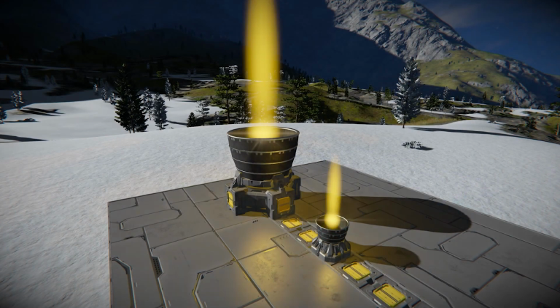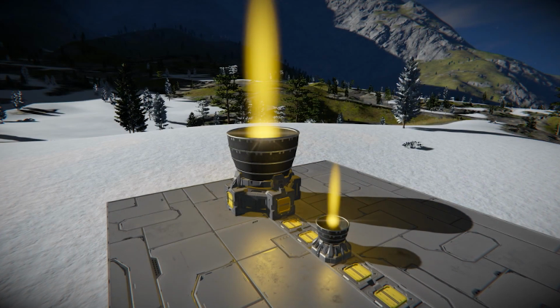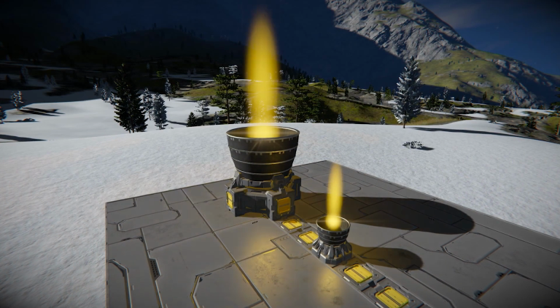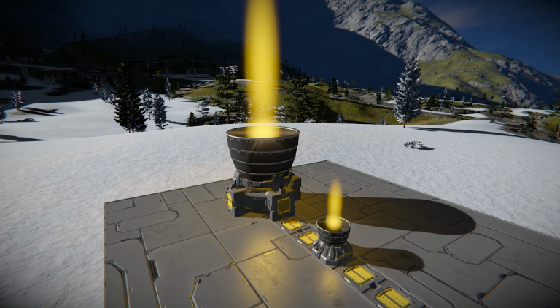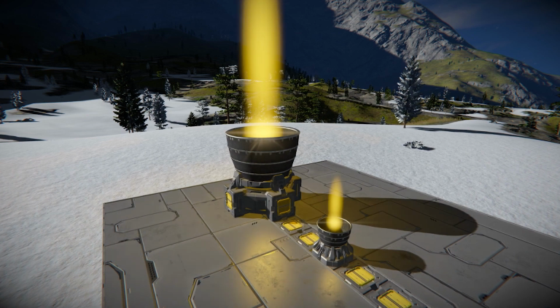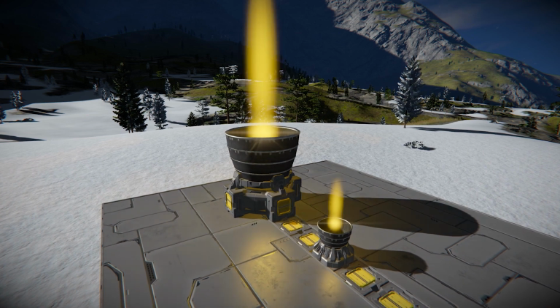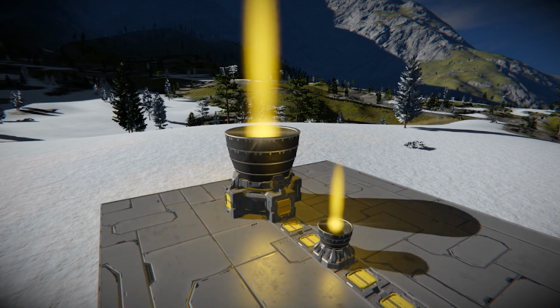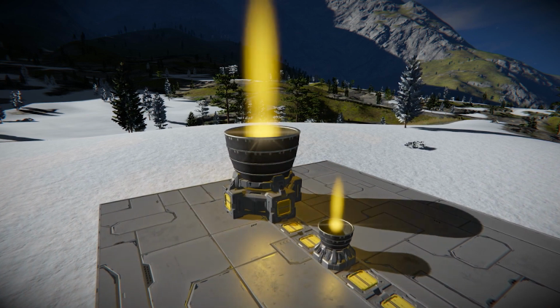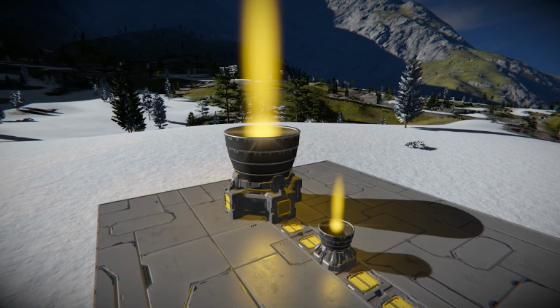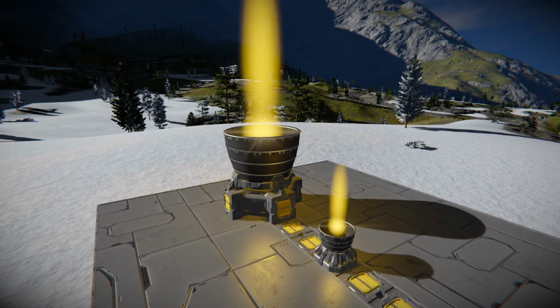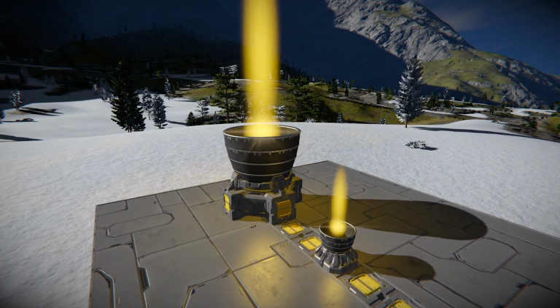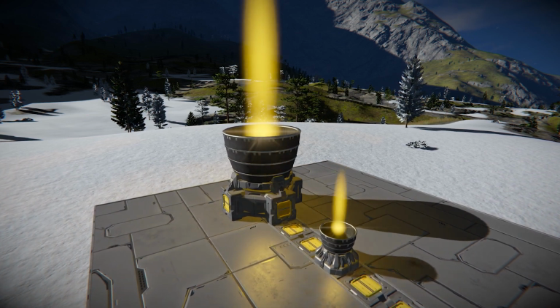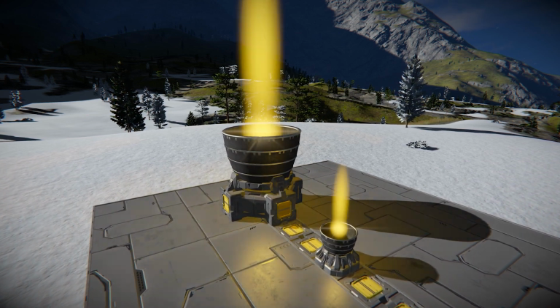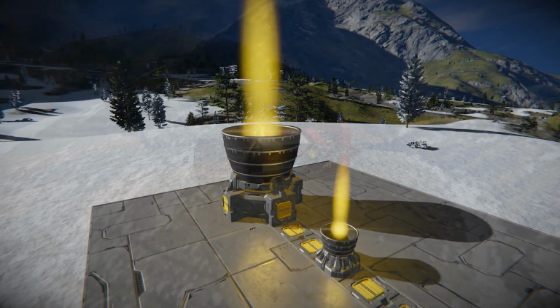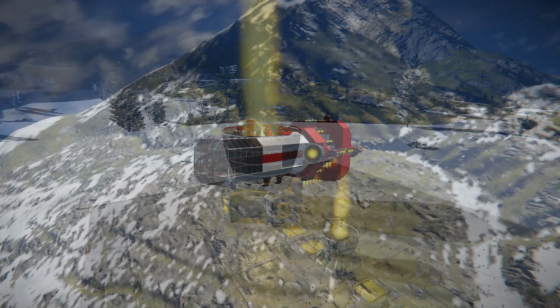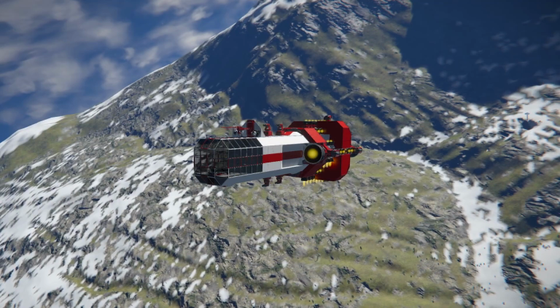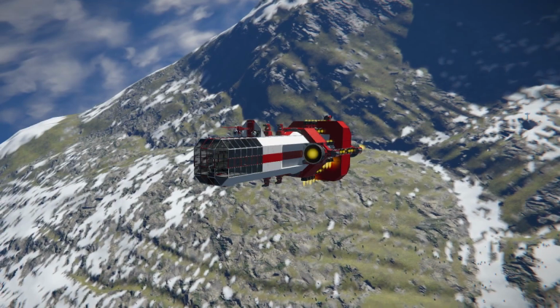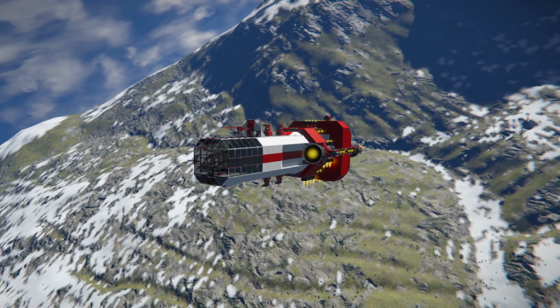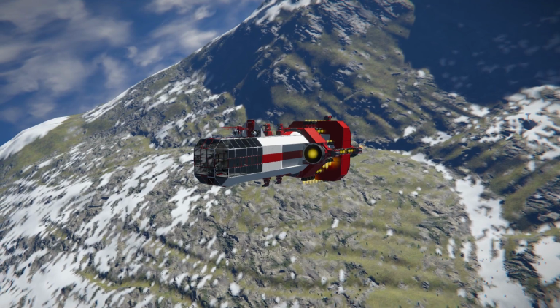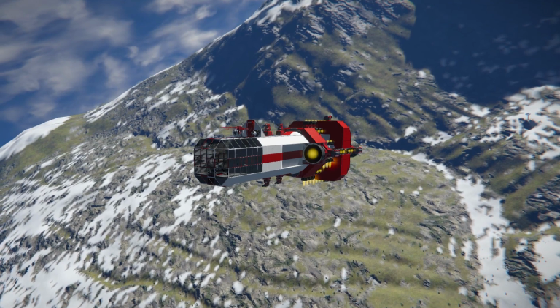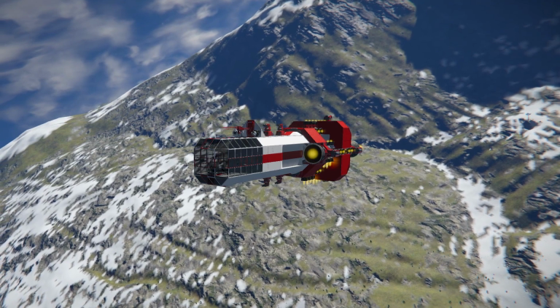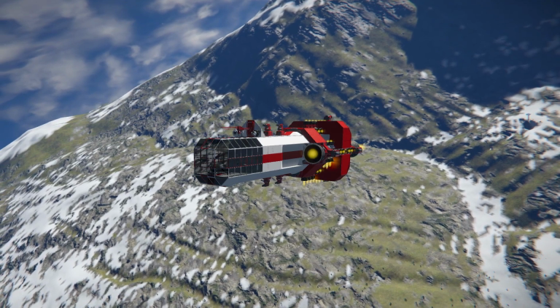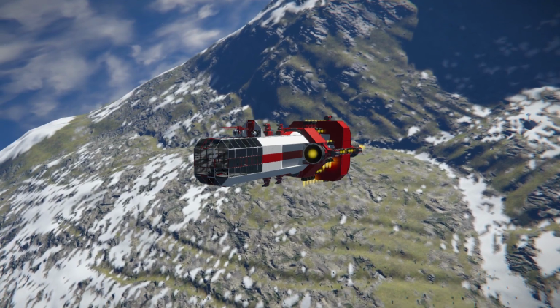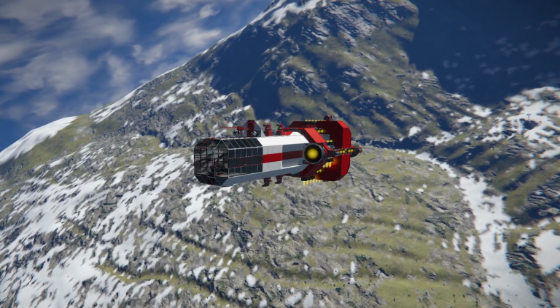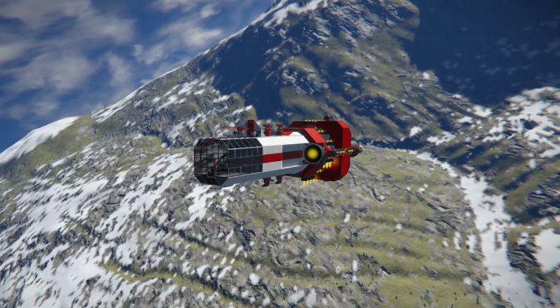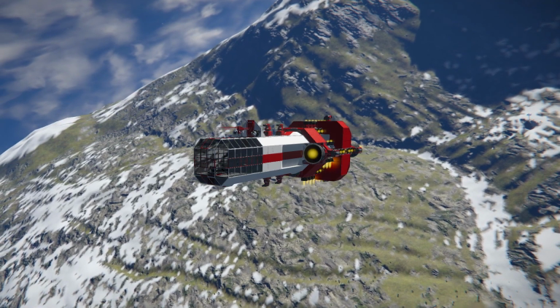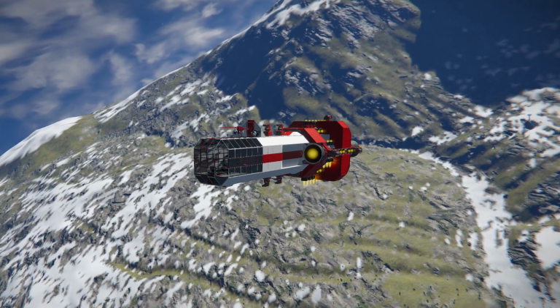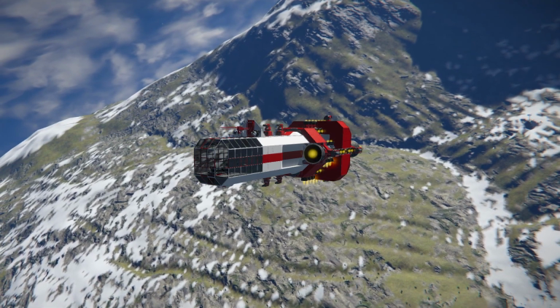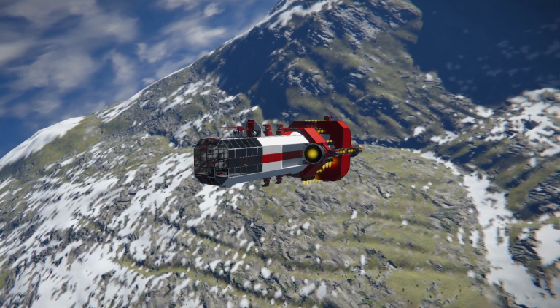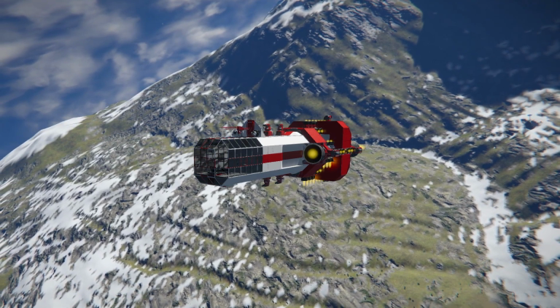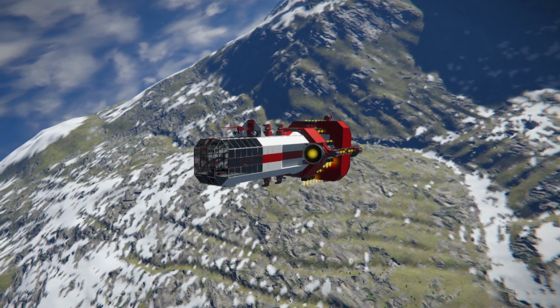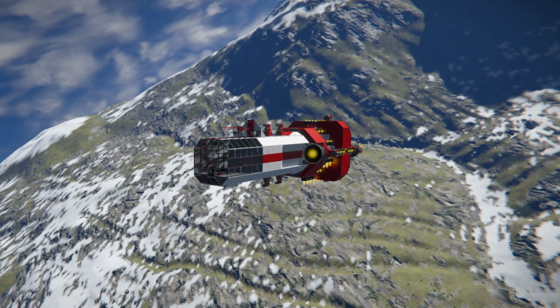Hydrogen thrusters work in both environments but don't consume power to operate — instead they use hydrogen like your jetpack does. They output considerably more thrust than the other two types of thrusters, but come with the downside of having to store large amounts of hydrogen on your ship.